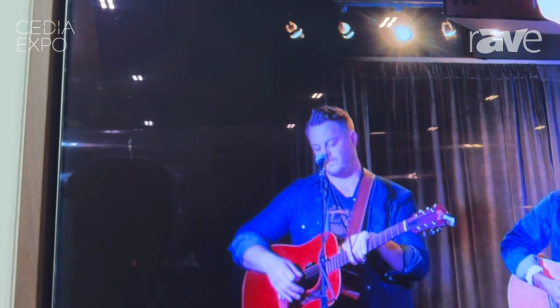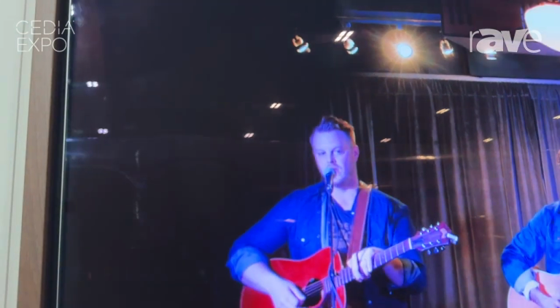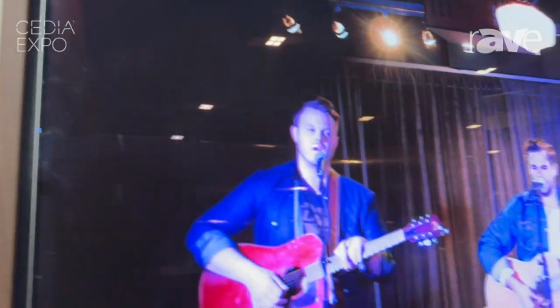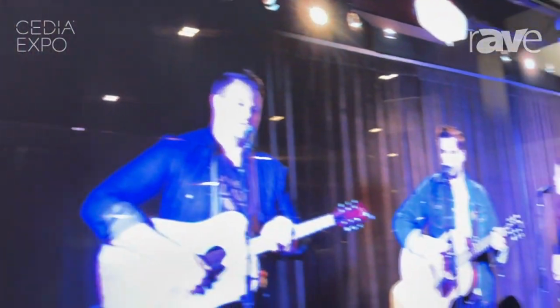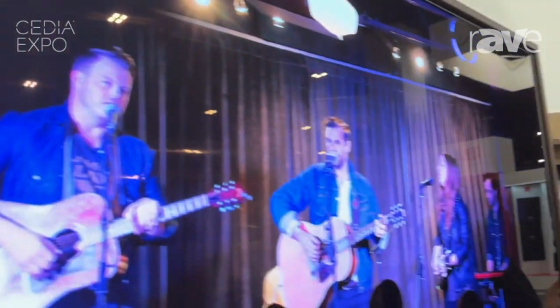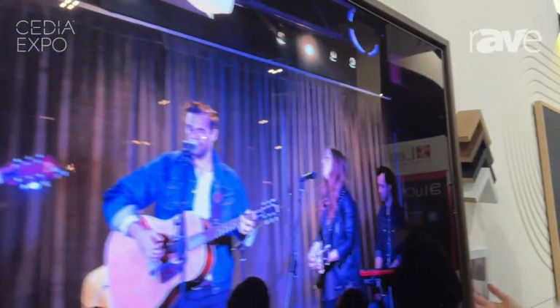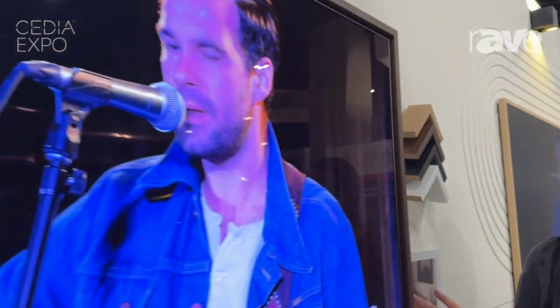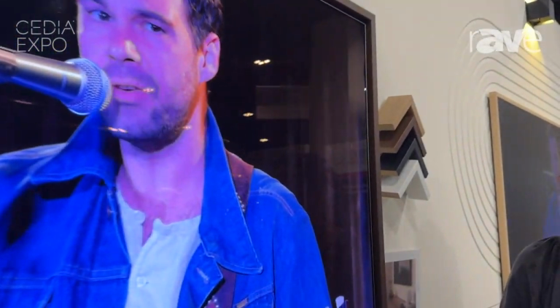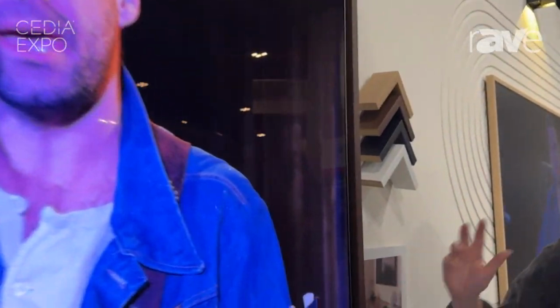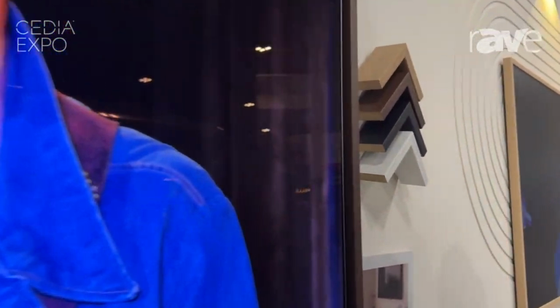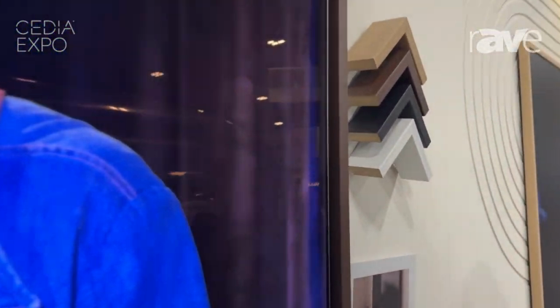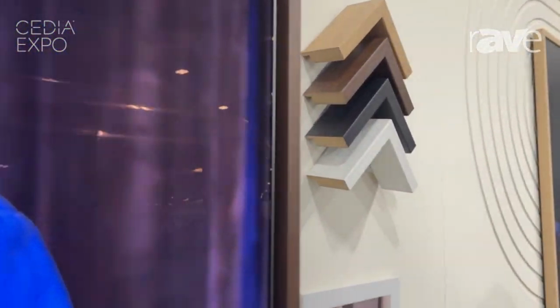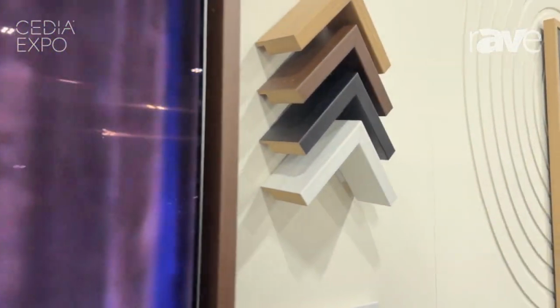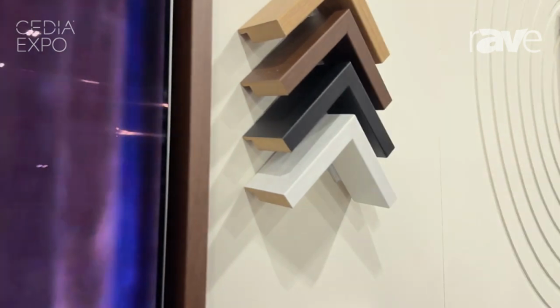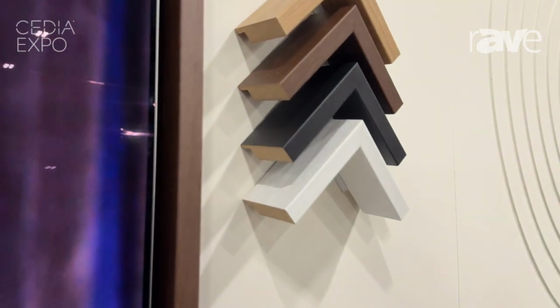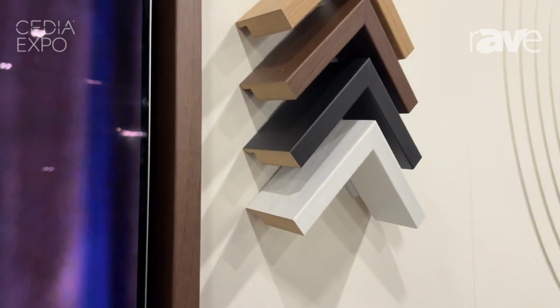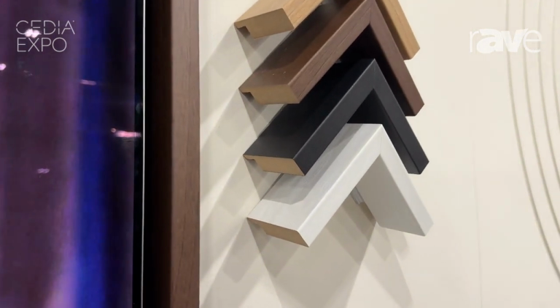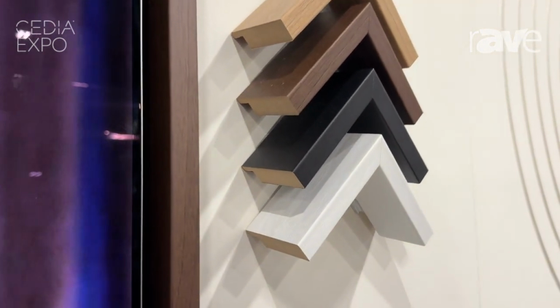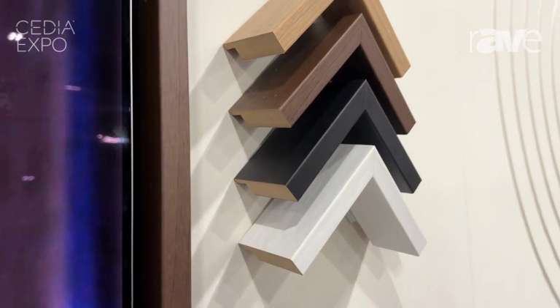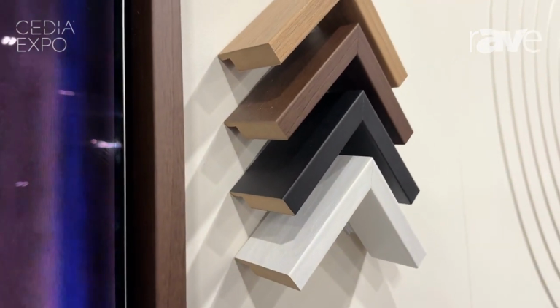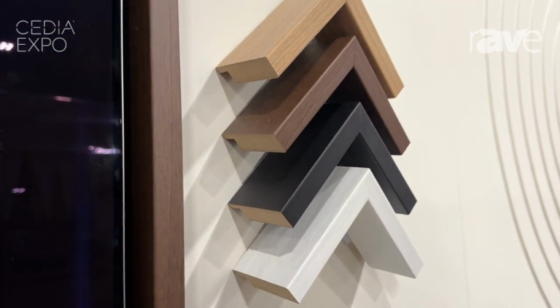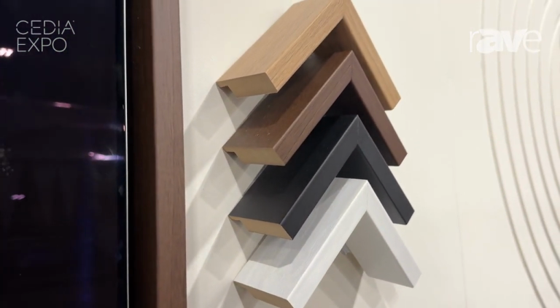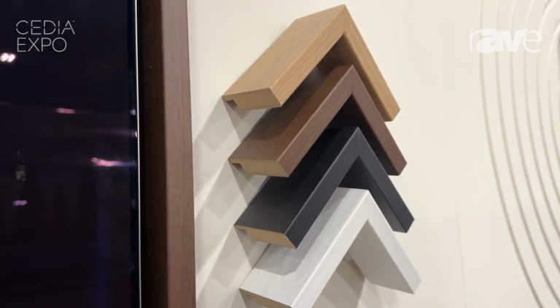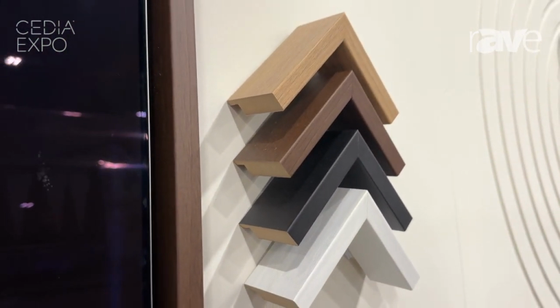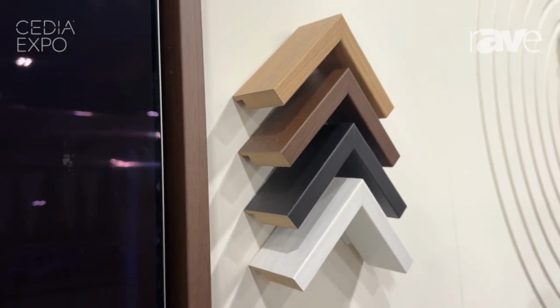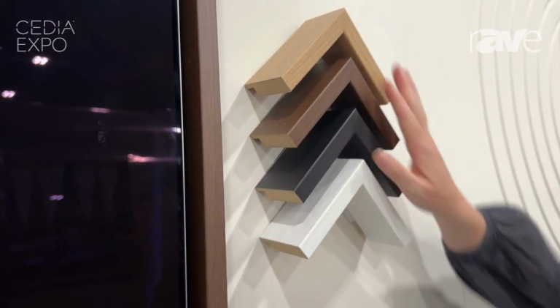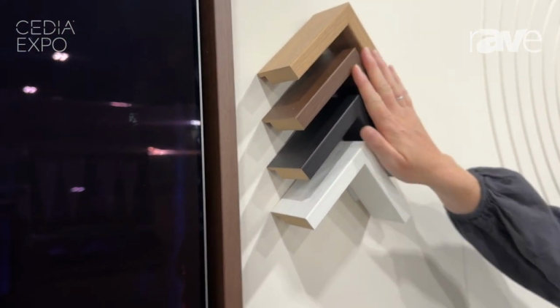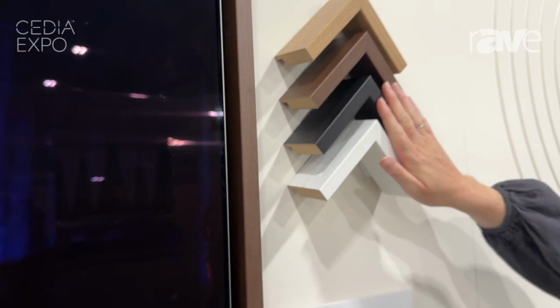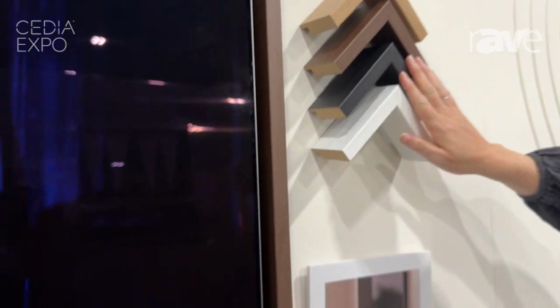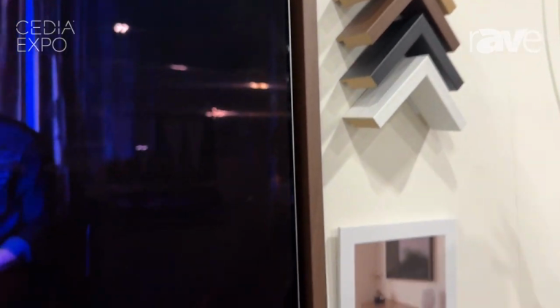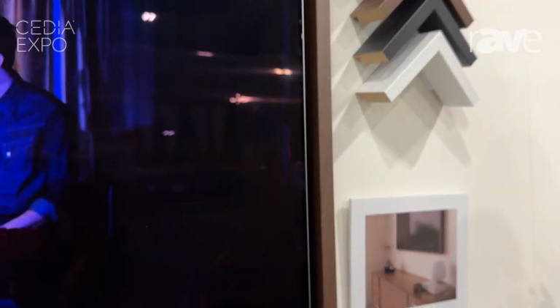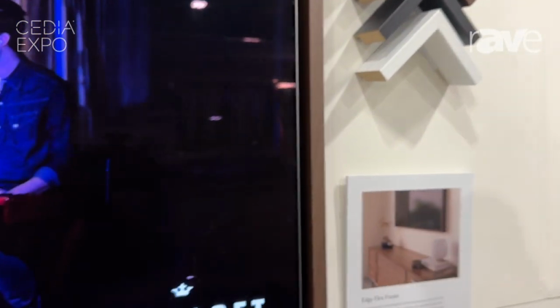It's also going to come standard with a Sanus SL11 bracket — kind of an all-in-one solution to really finish the look of any ultra-thin display. It's going to be a really great price point as well. This is really great thermal illuminated HDF.